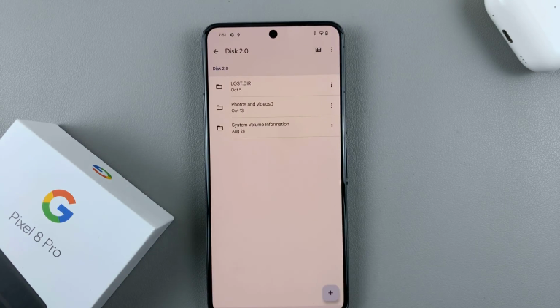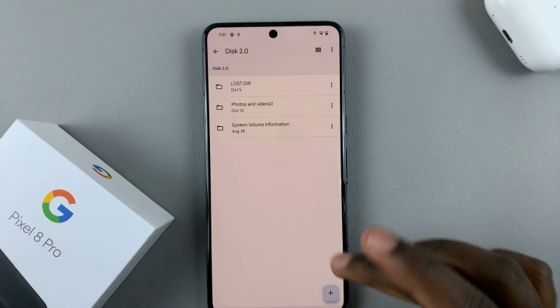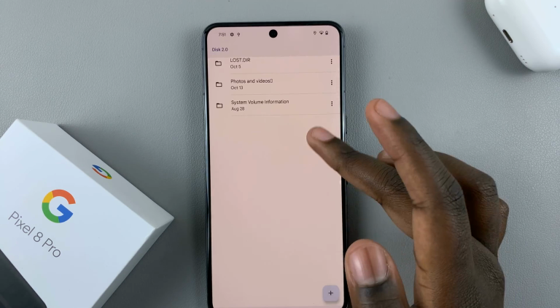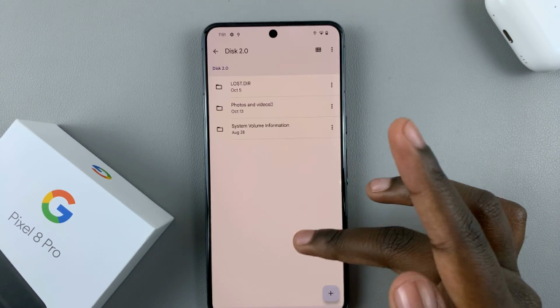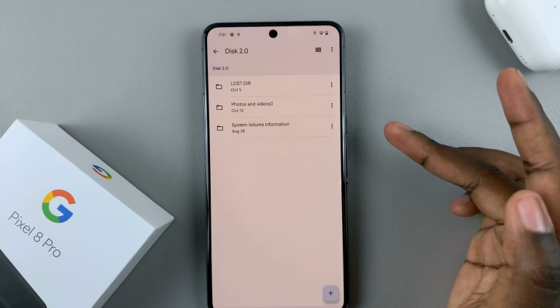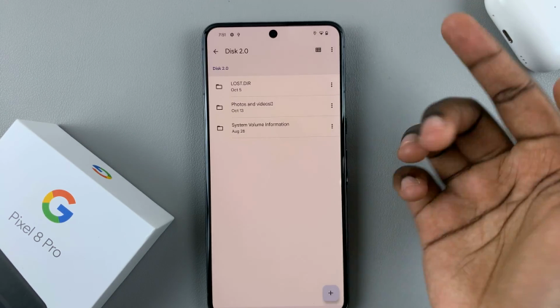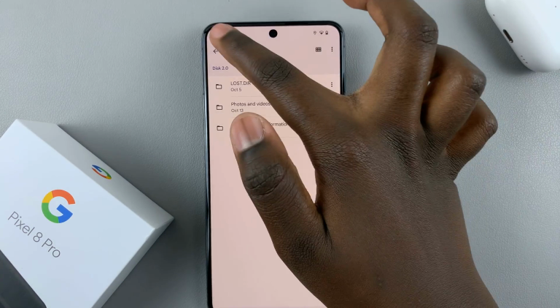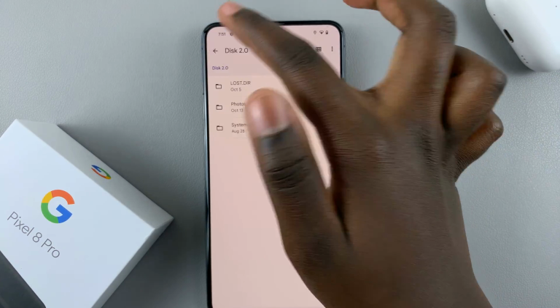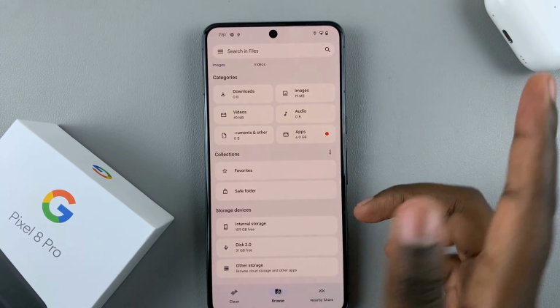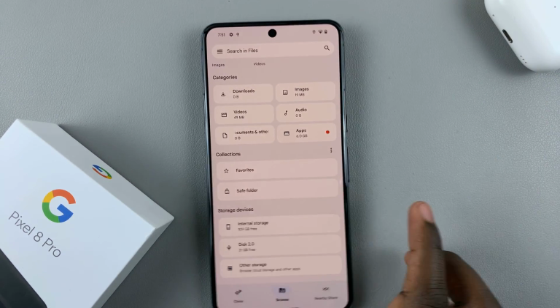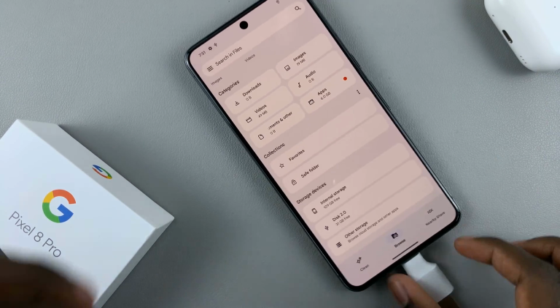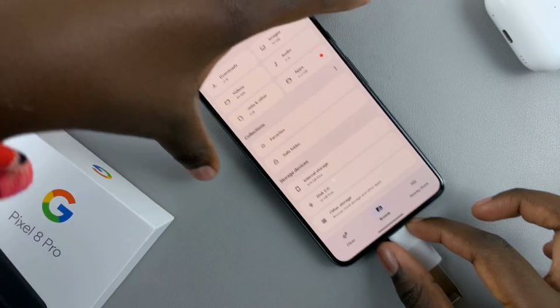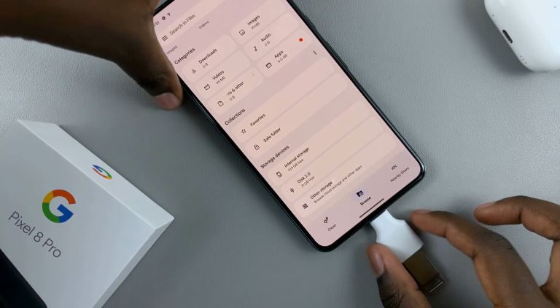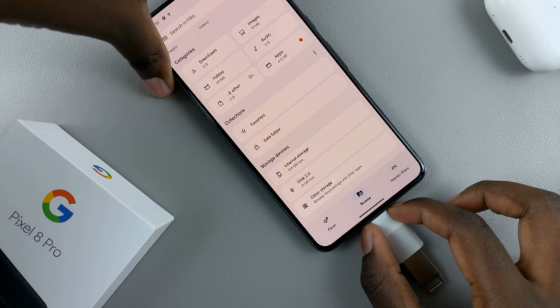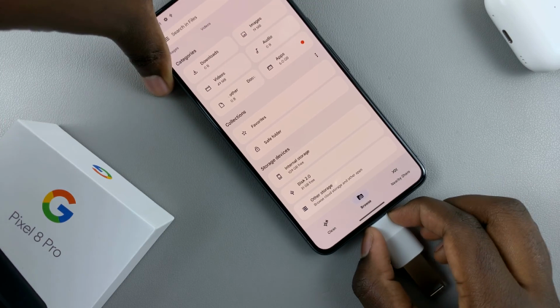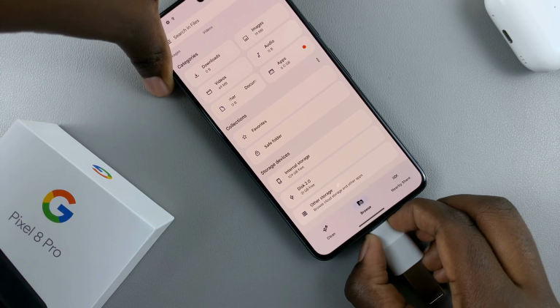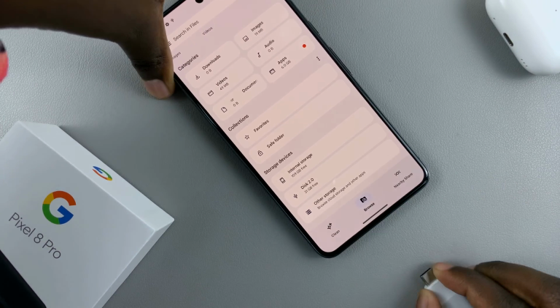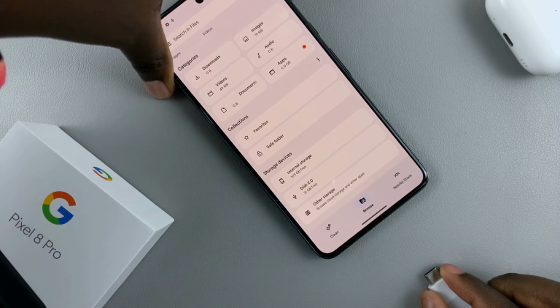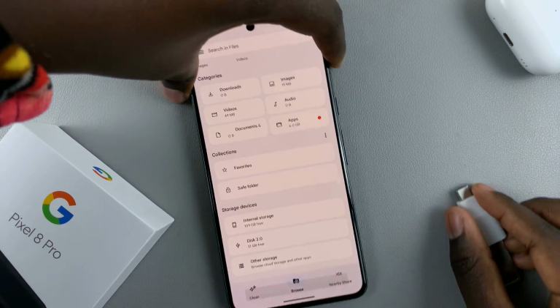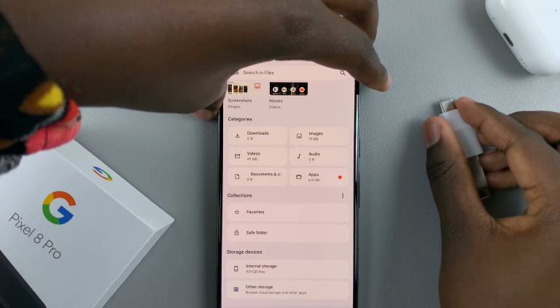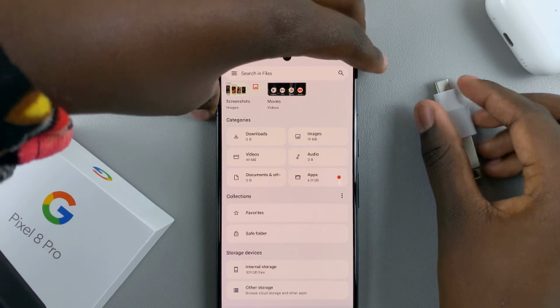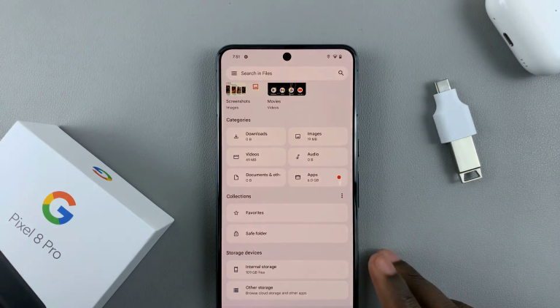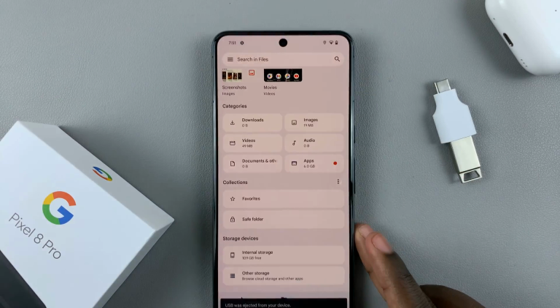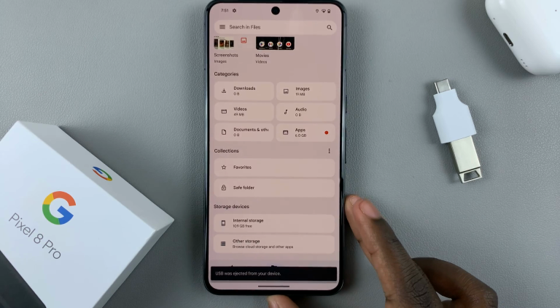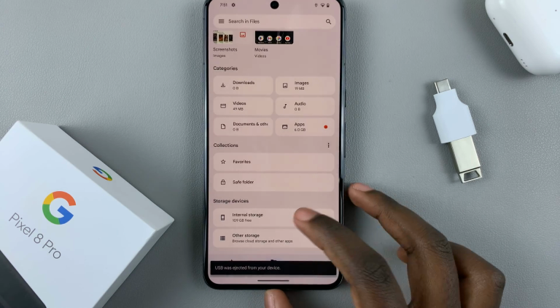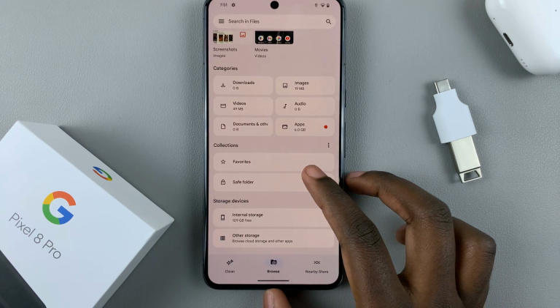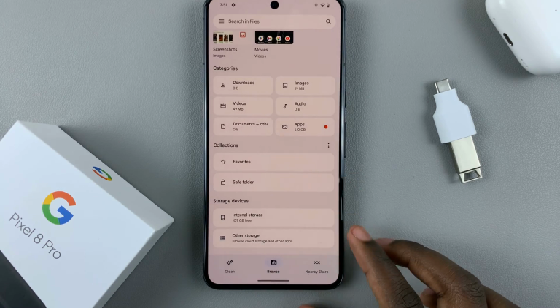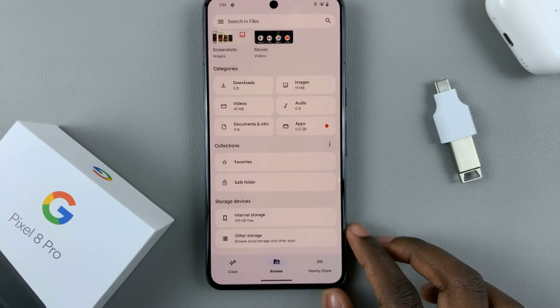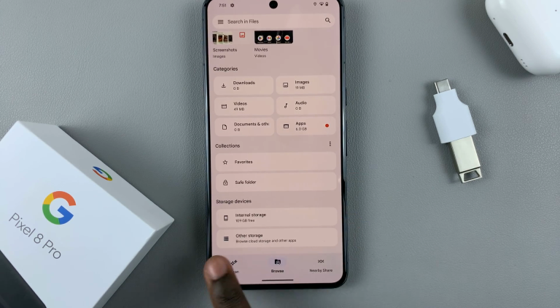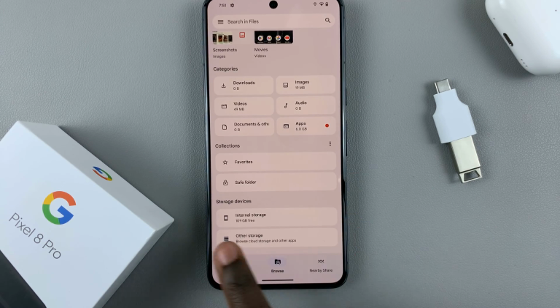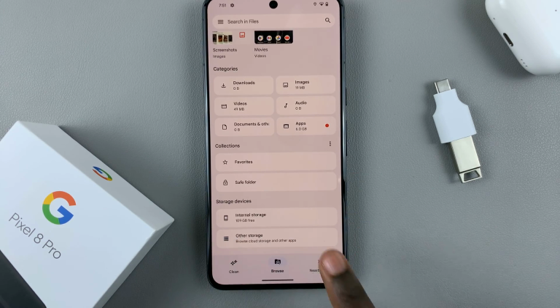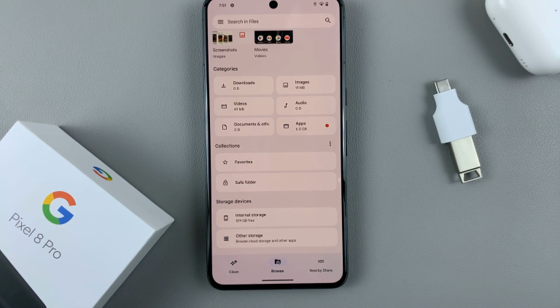Then, if you wish to remove the disk, all you need to do is just remove the adapter like that. And then you've disconnected the disk, and you'll notice in your Files that you can no longer see the disk.